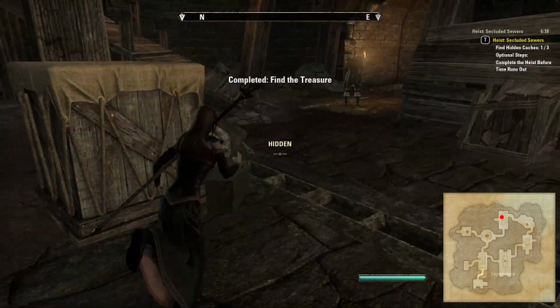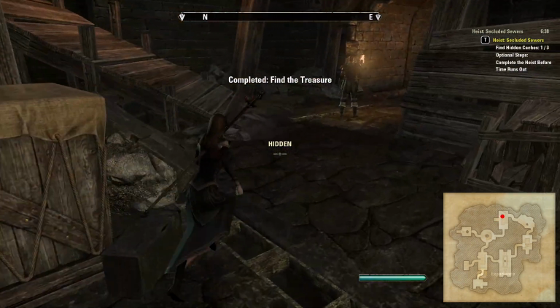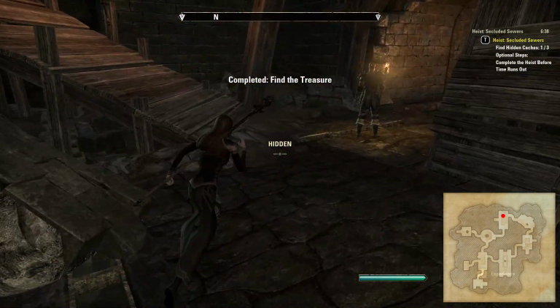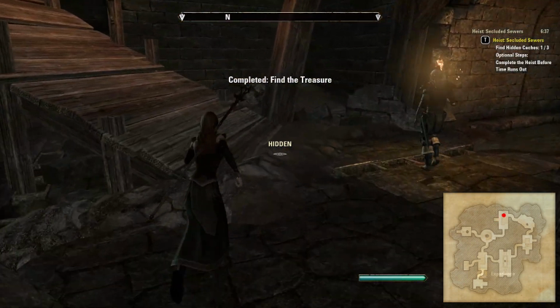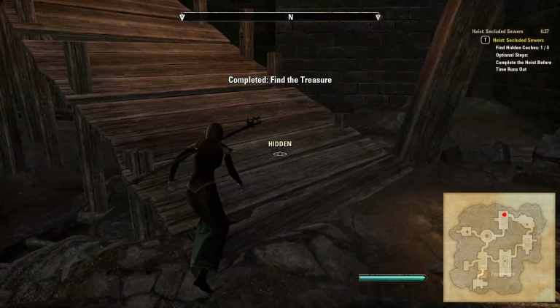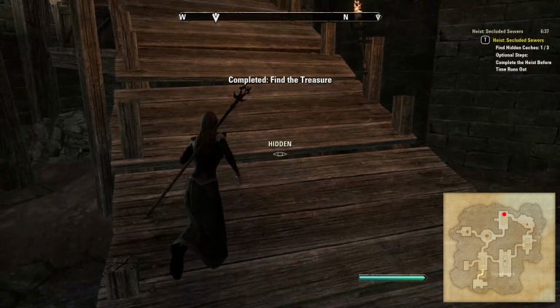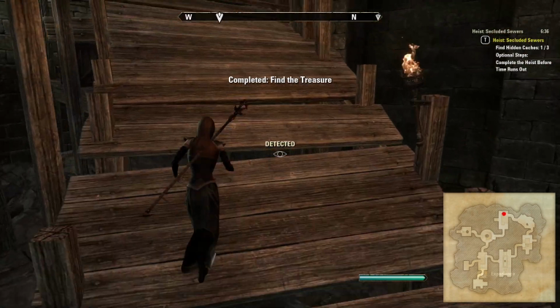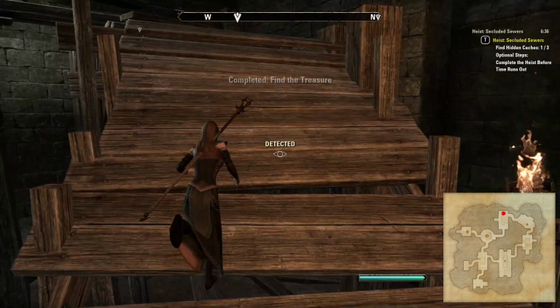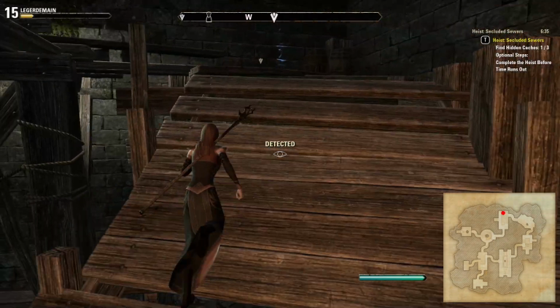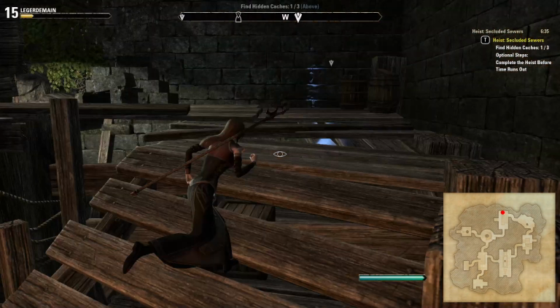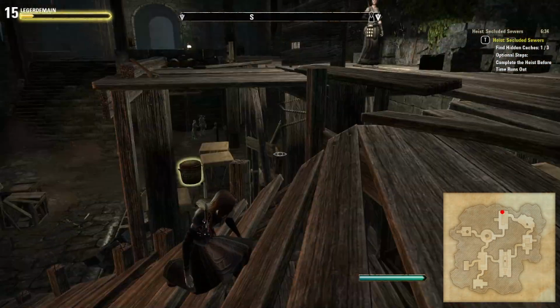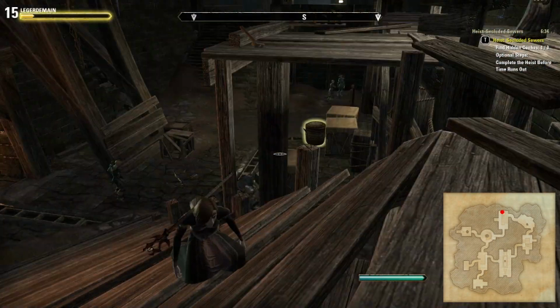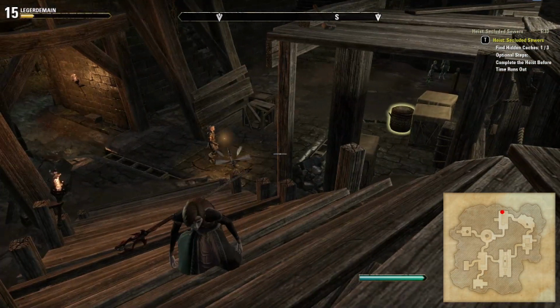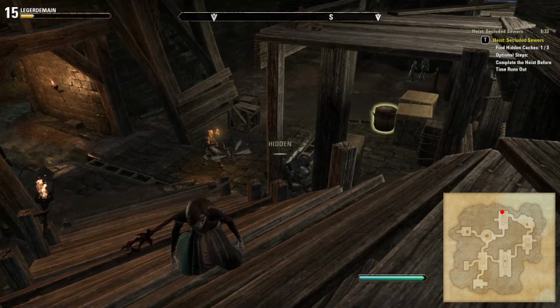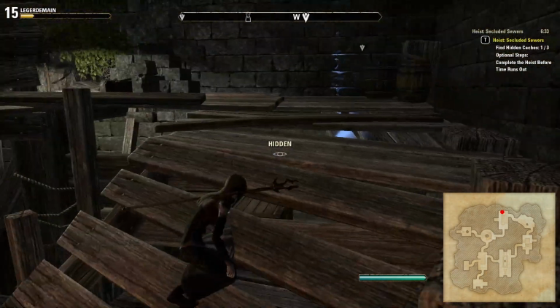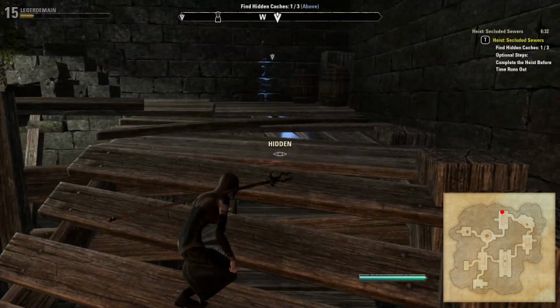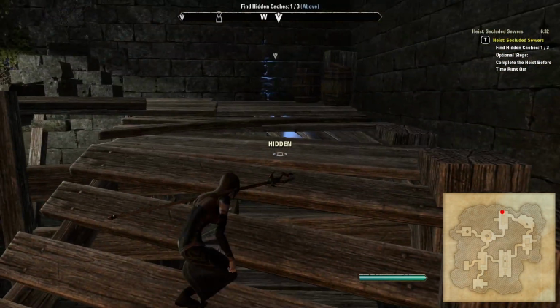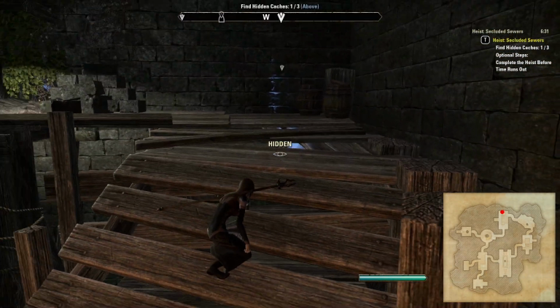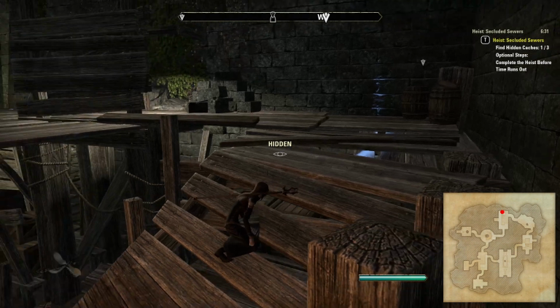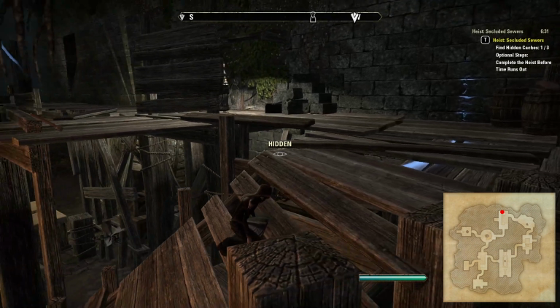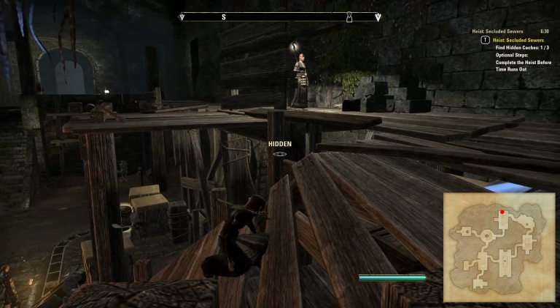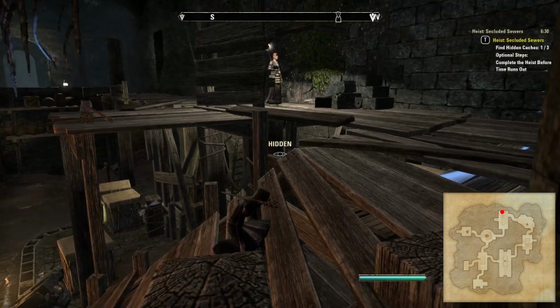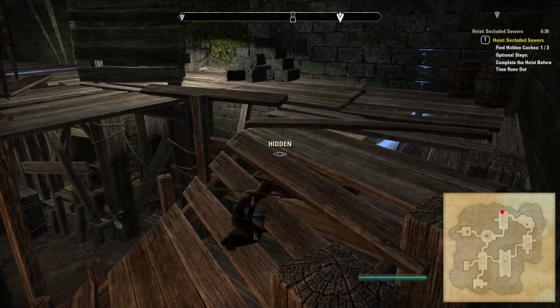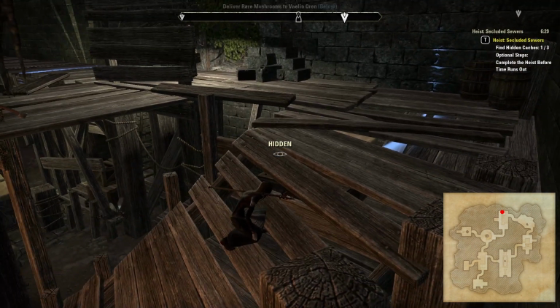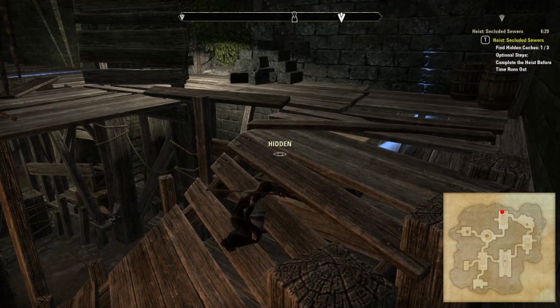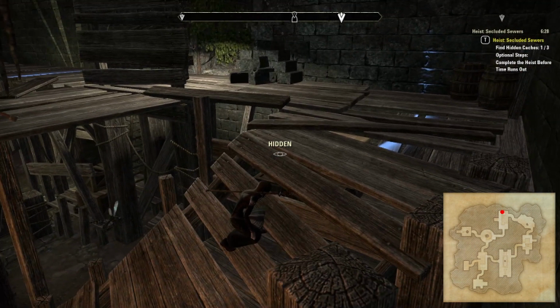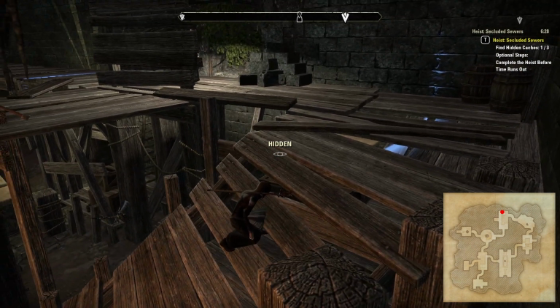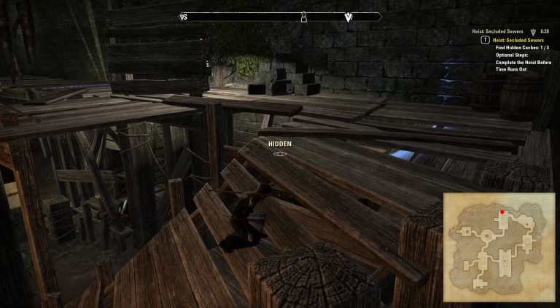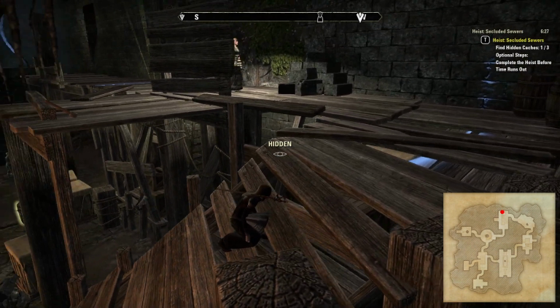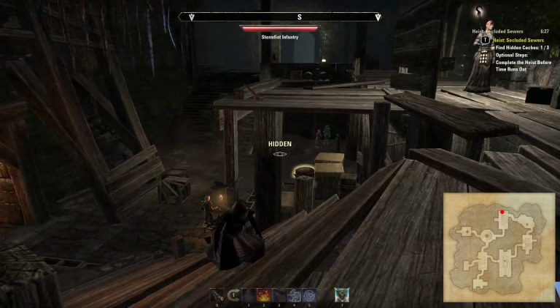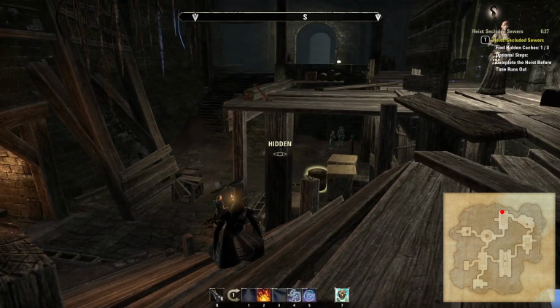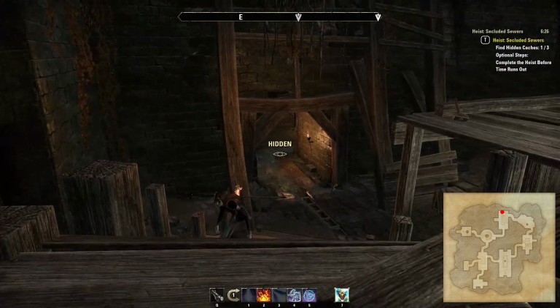Another possible spawn location for the caches is in a hidden cave directly above. As well as being aware of the NPCs downstairs, there is a sentry patrolling across the top to be careful of. This heist can feature either sentry or trap-laying NPC types.